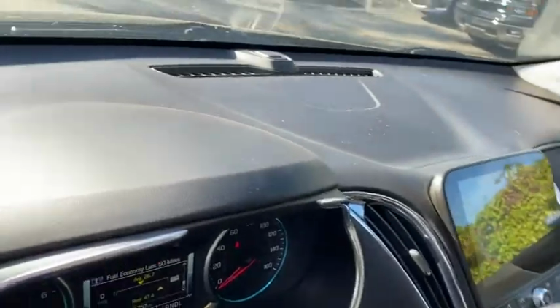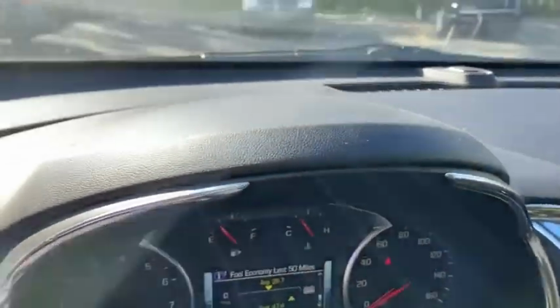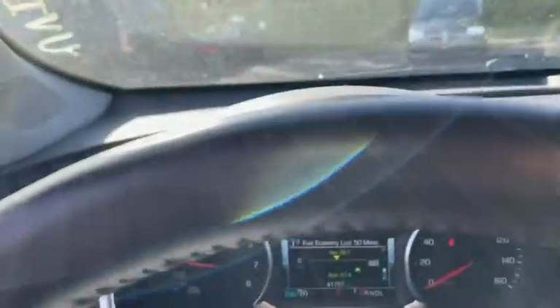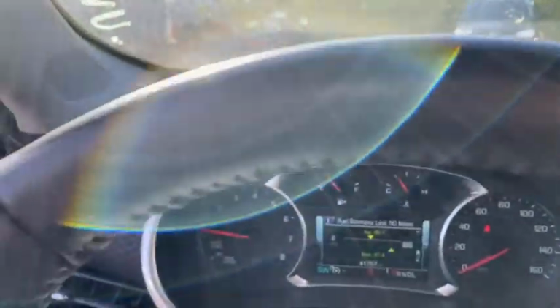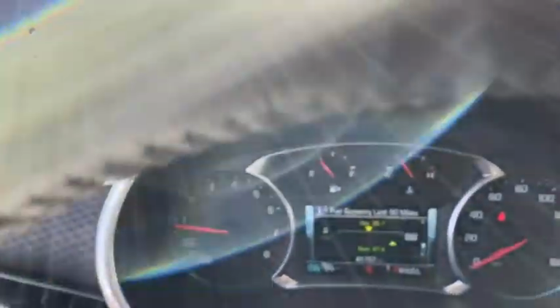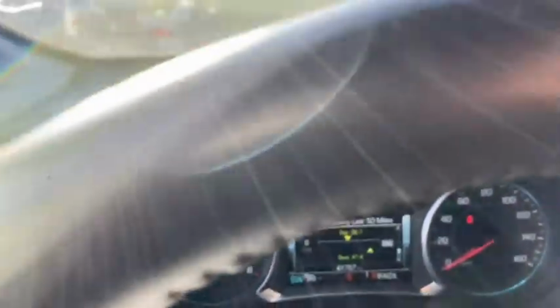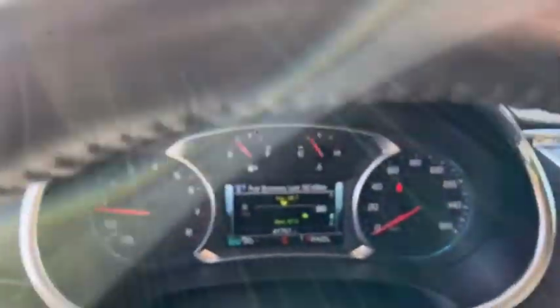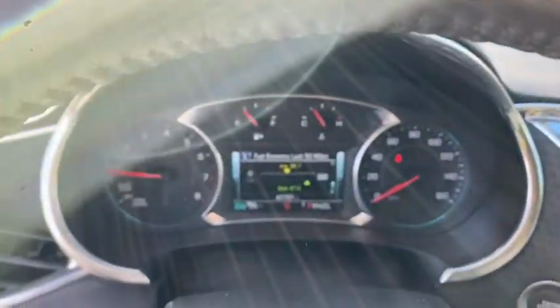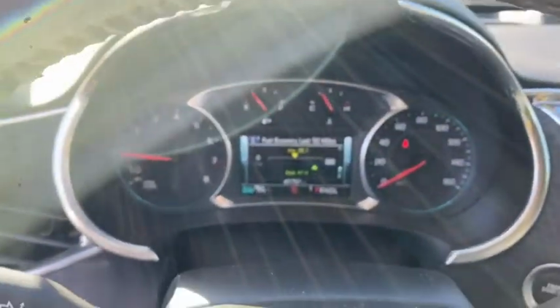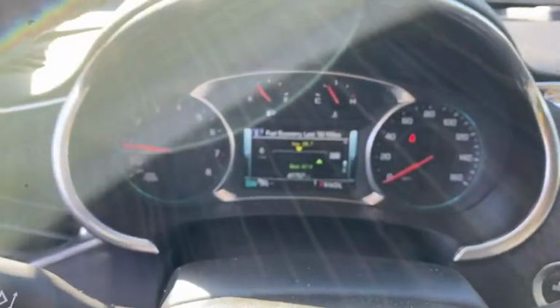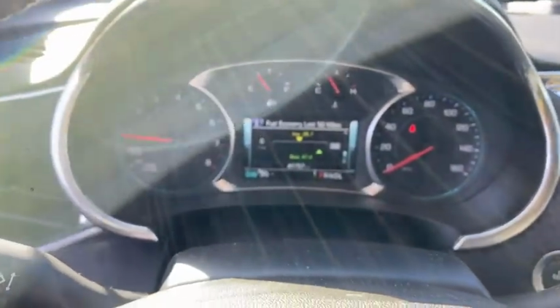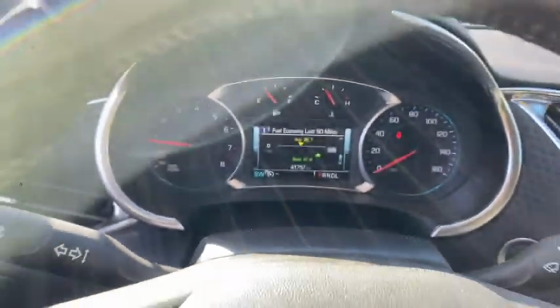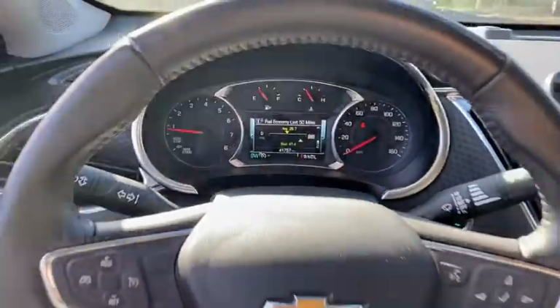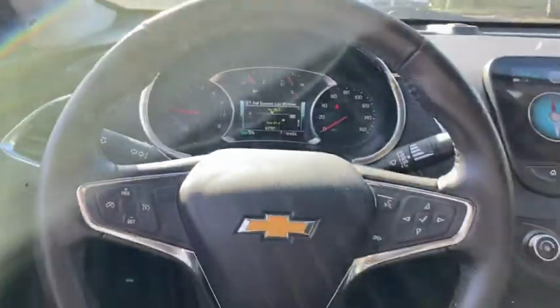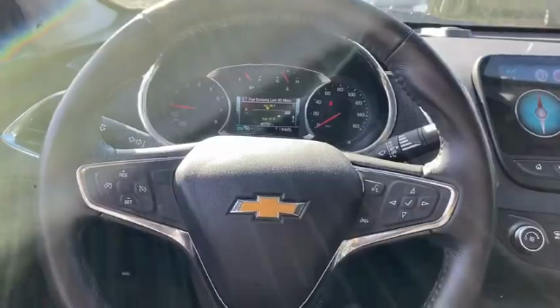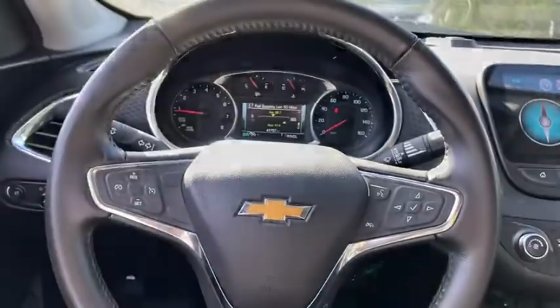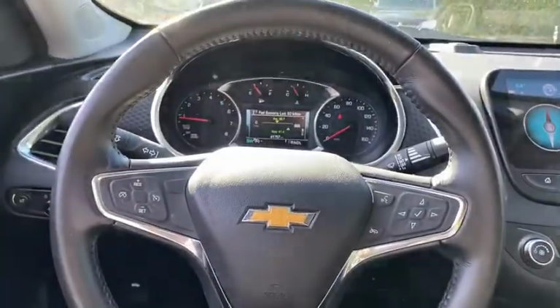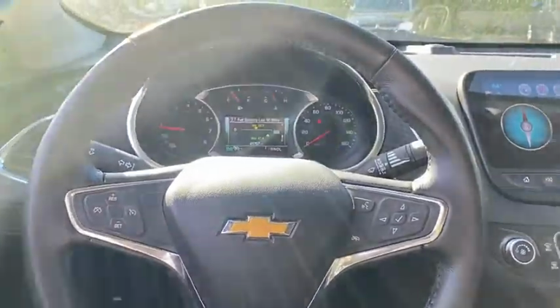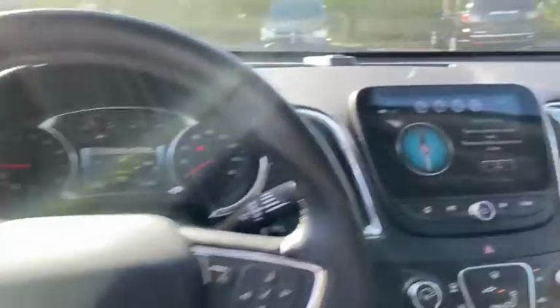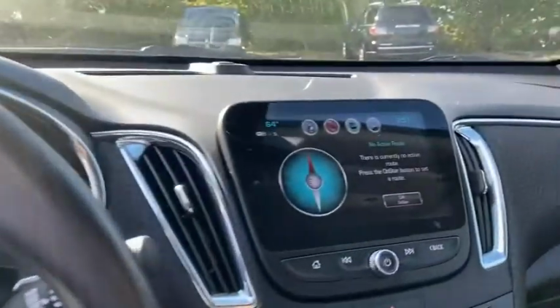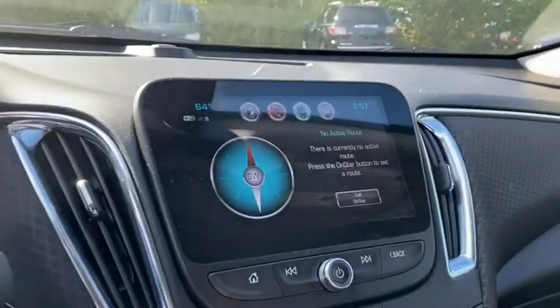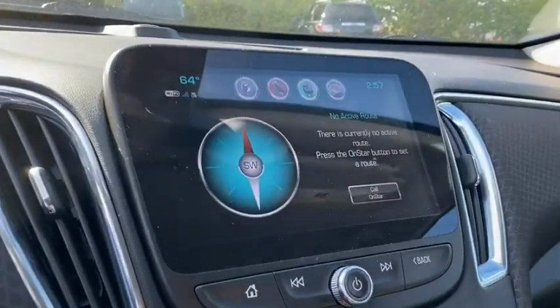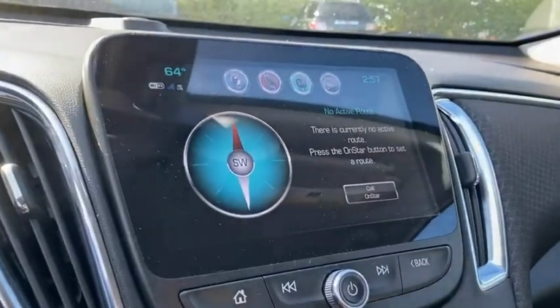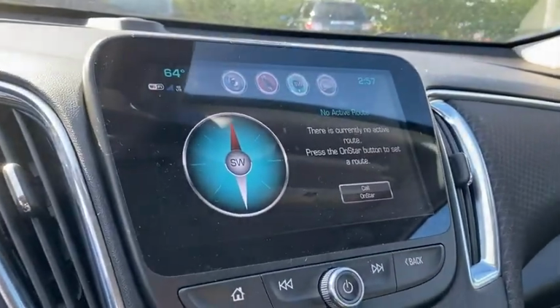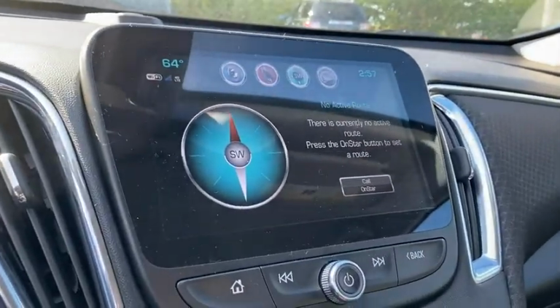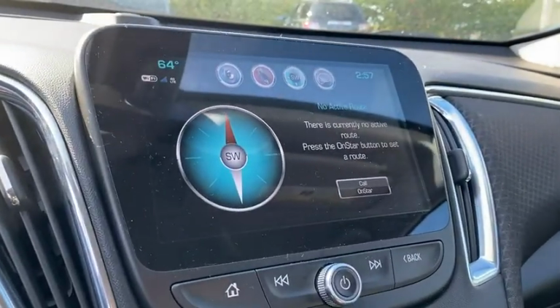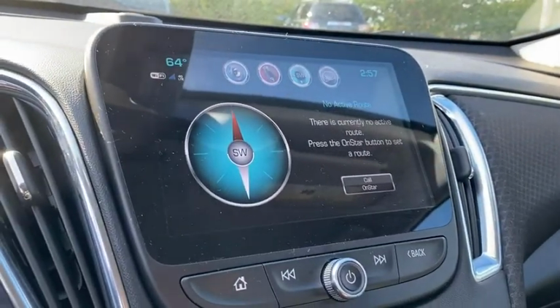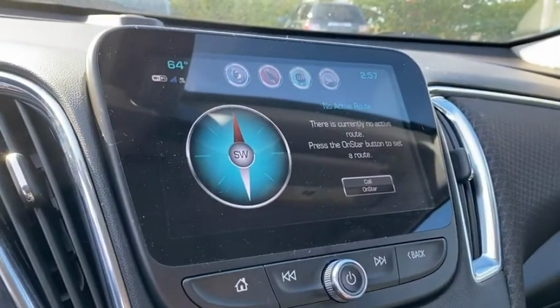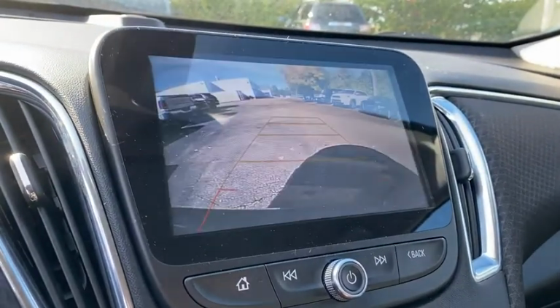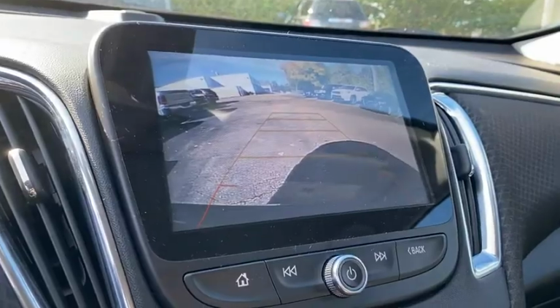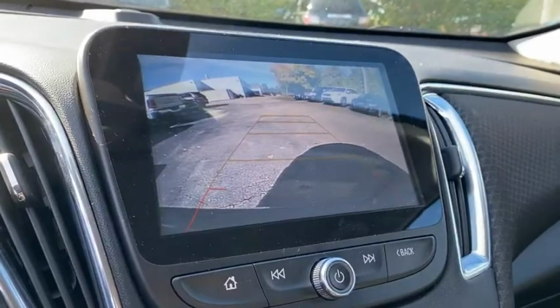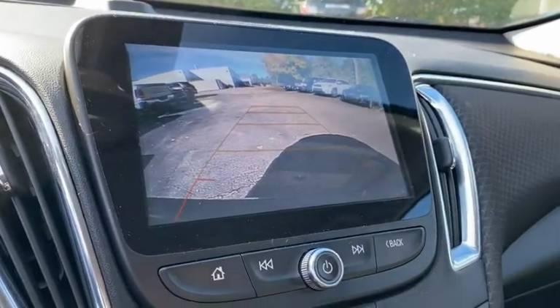Power windows, rear window defroster, electronic stability control, compass, trip computer, security system, tachometer, brake assist, auxiliary power outlet, overhead console.